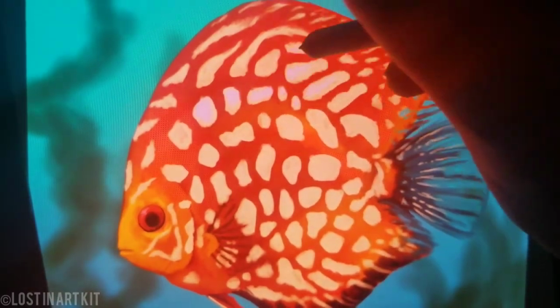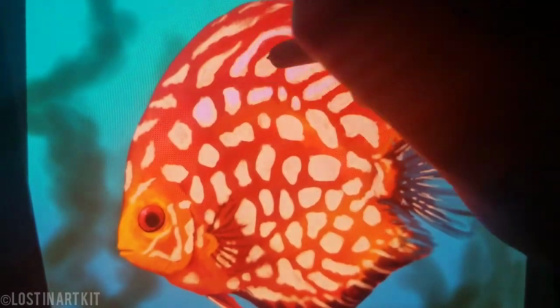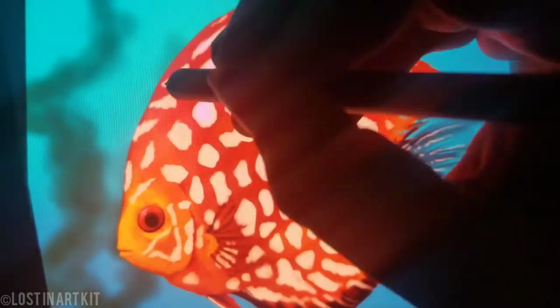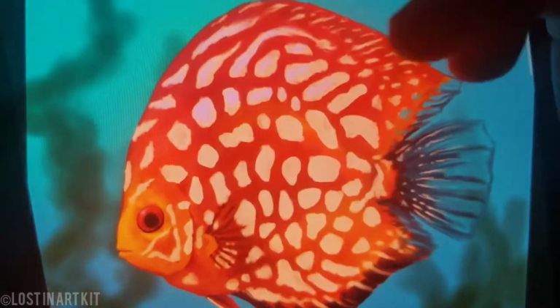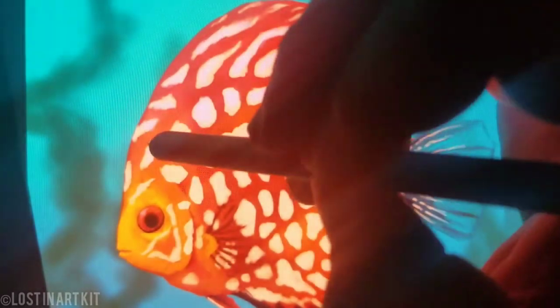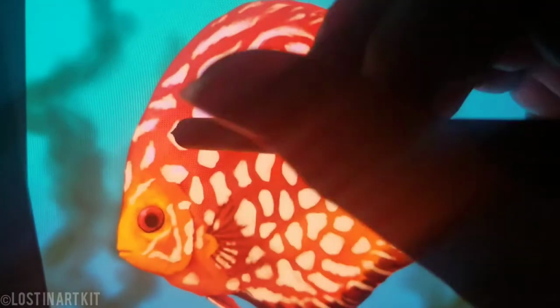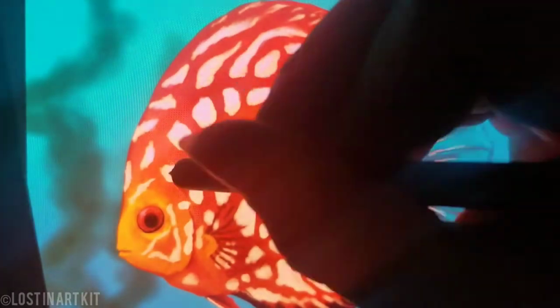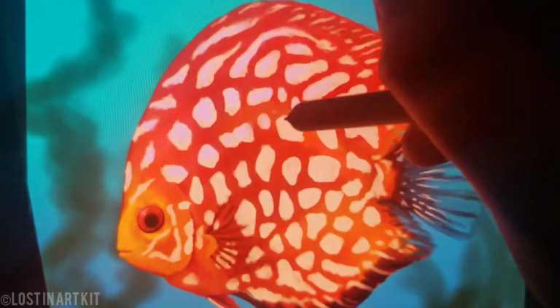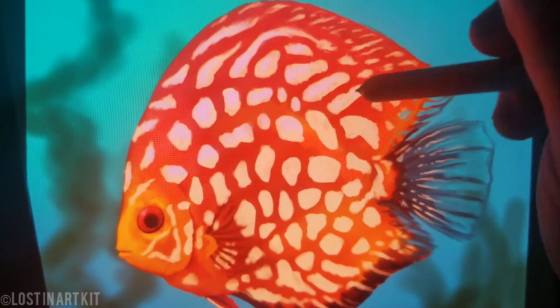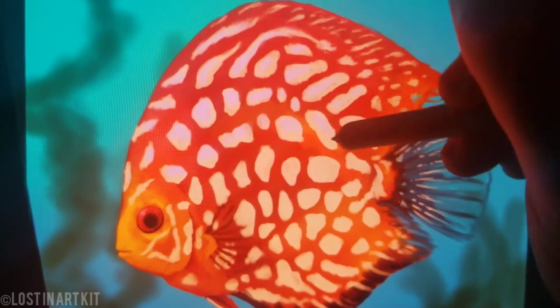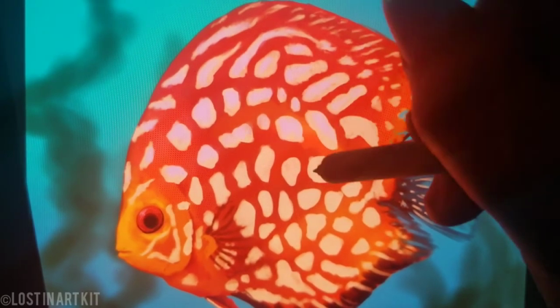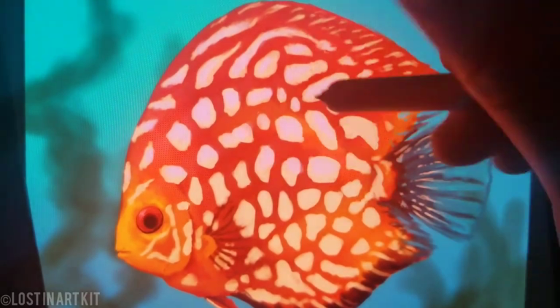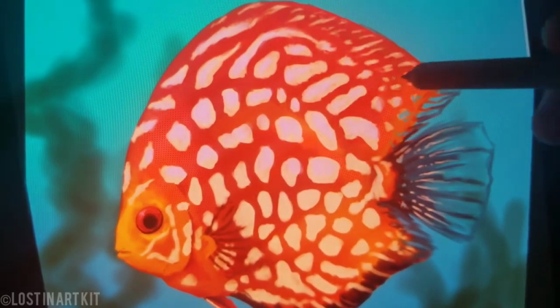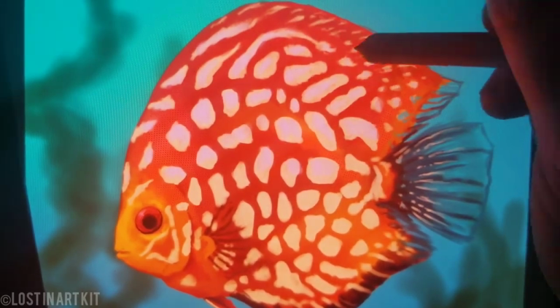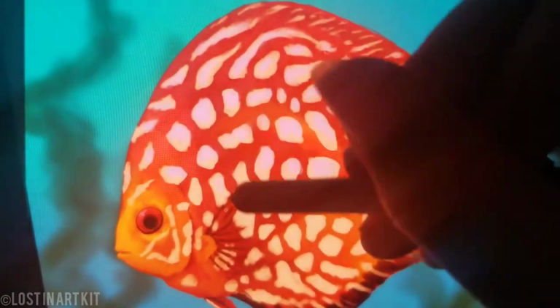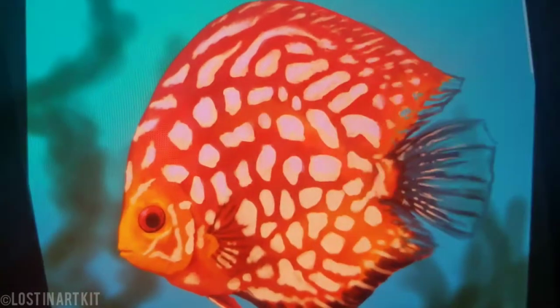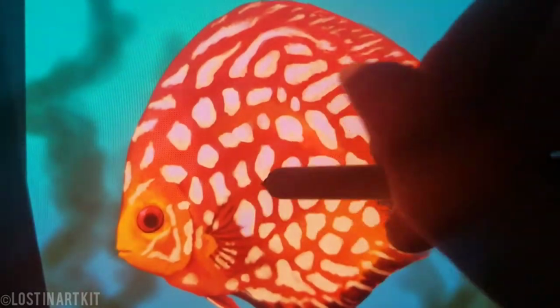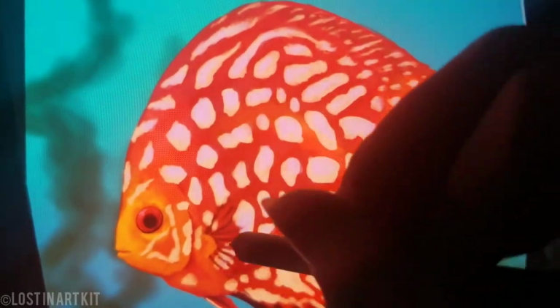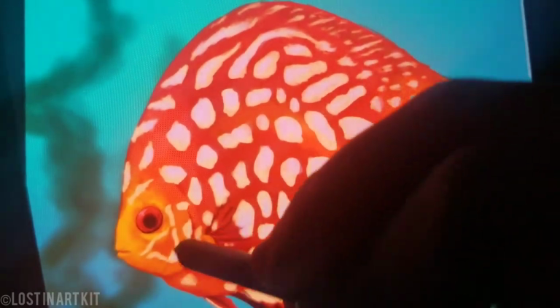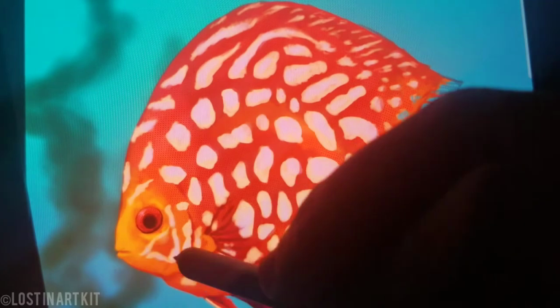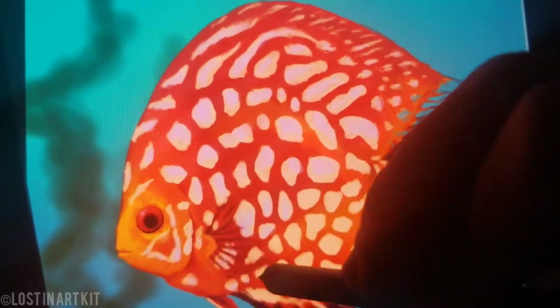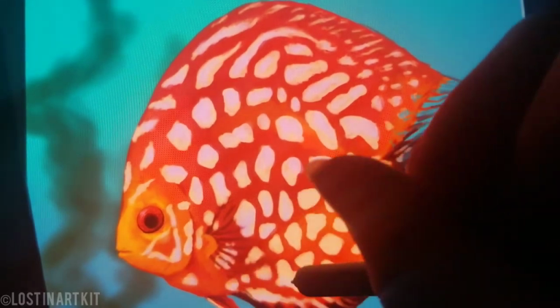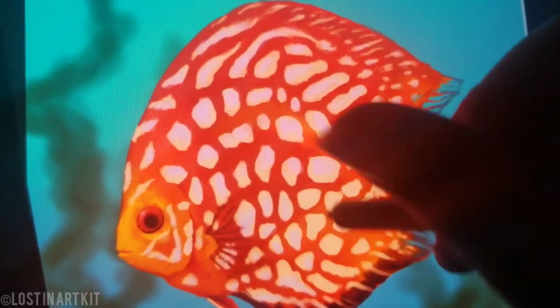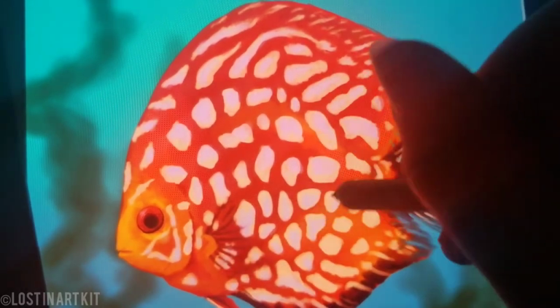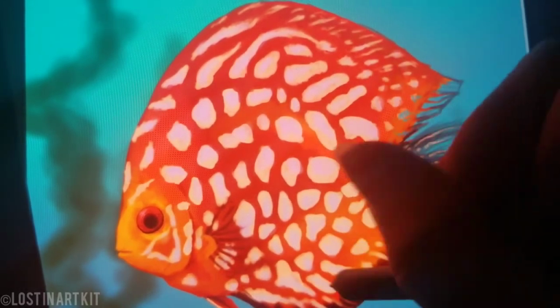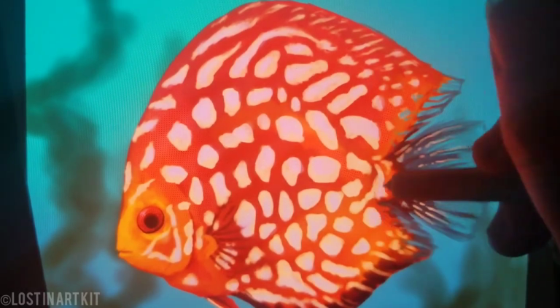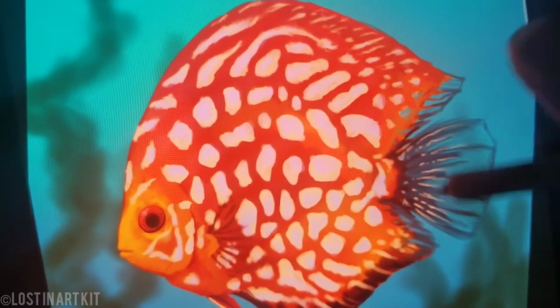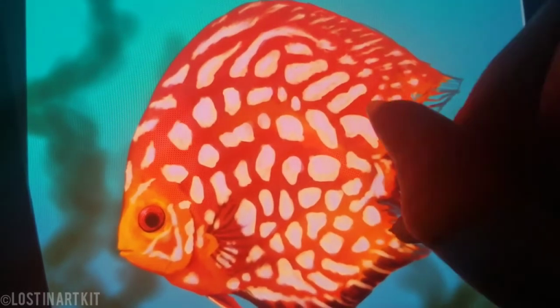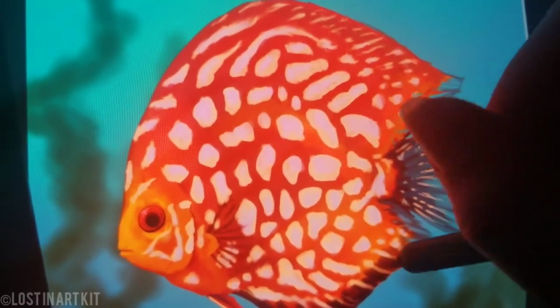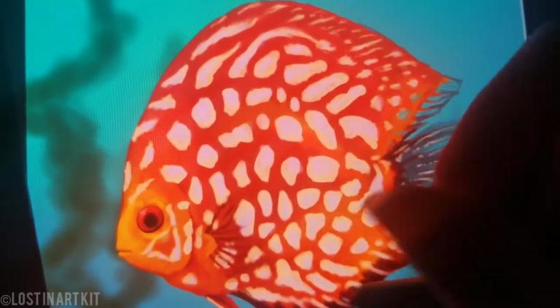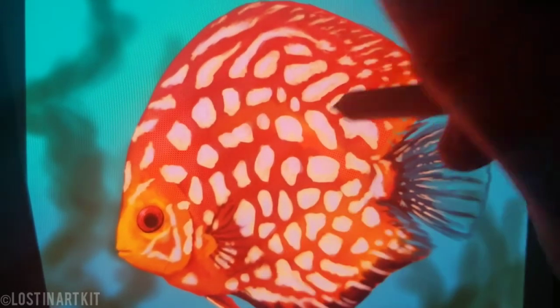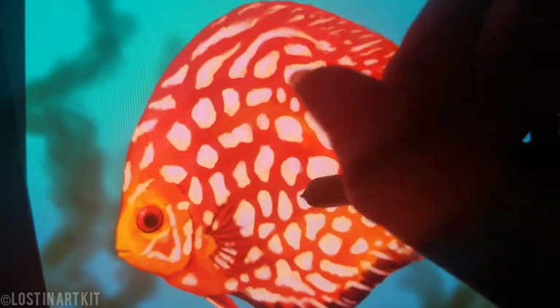Now I'm adding a light lavender for the reflection on the white spots of its skin, for the upper light source from the water's surface.